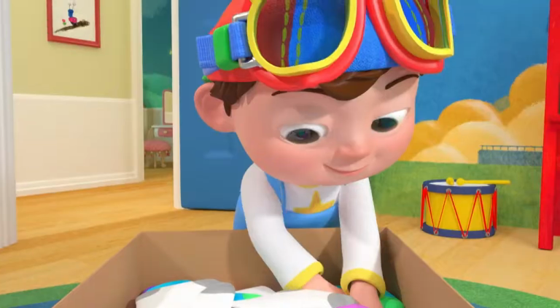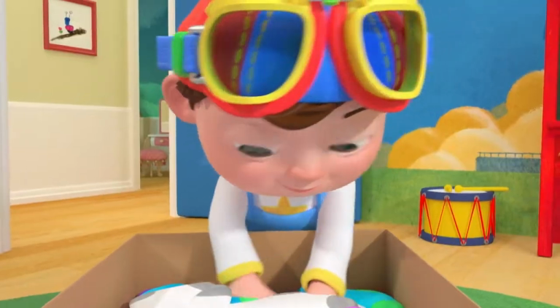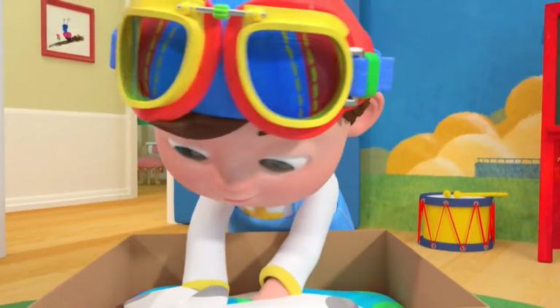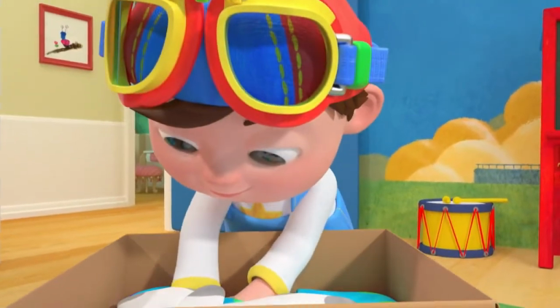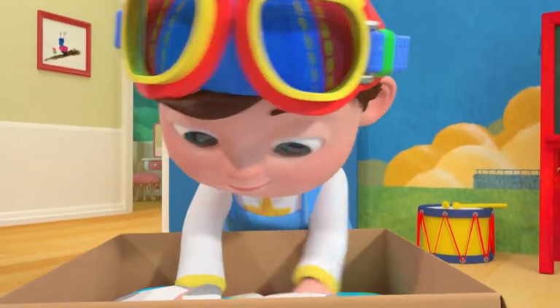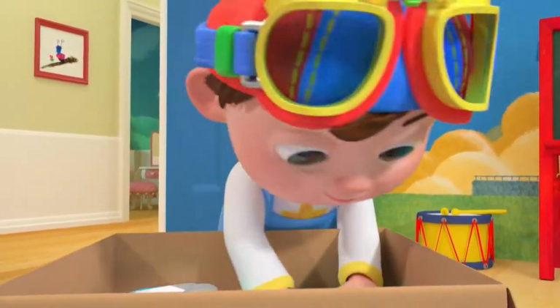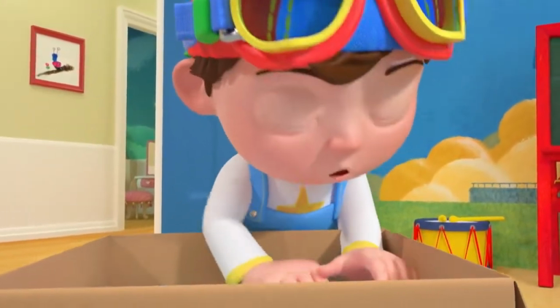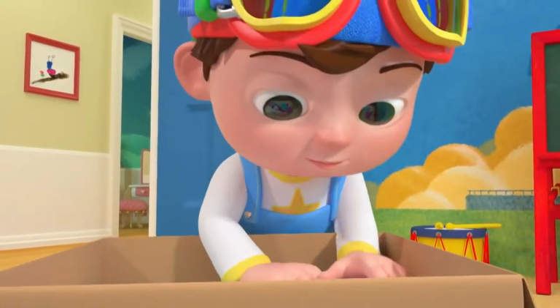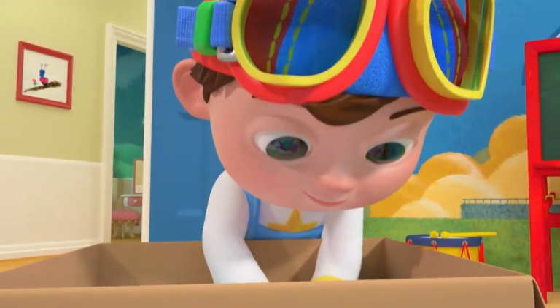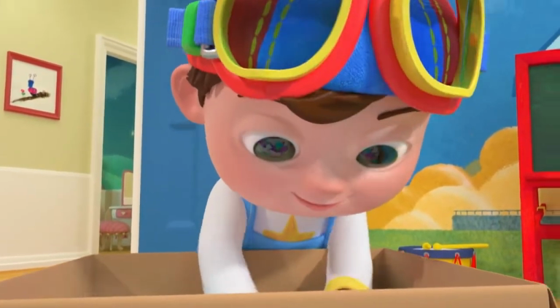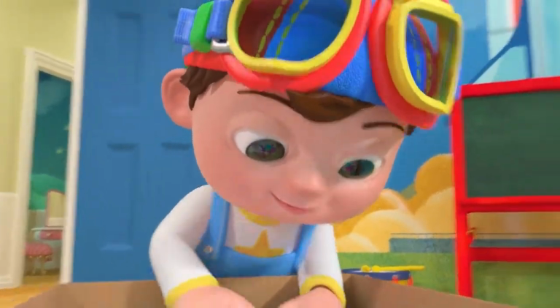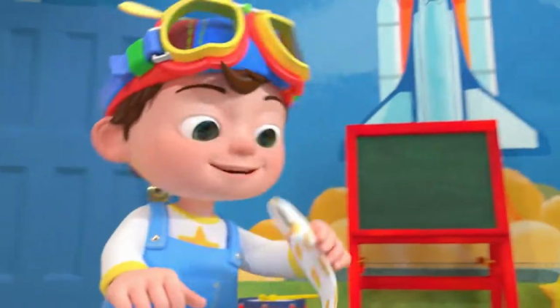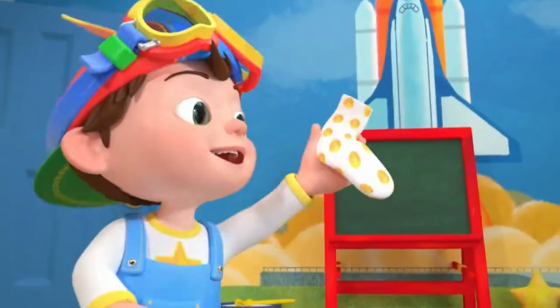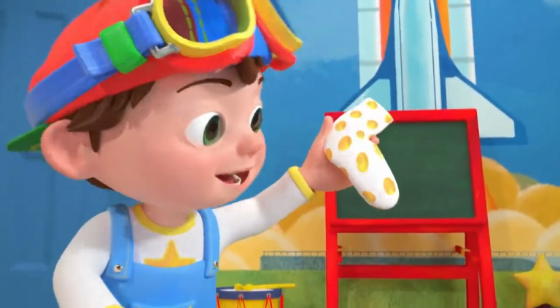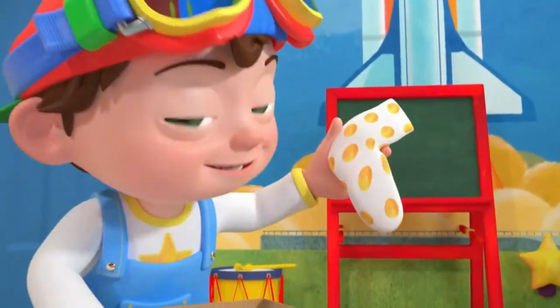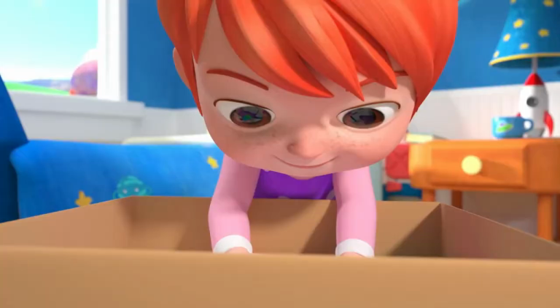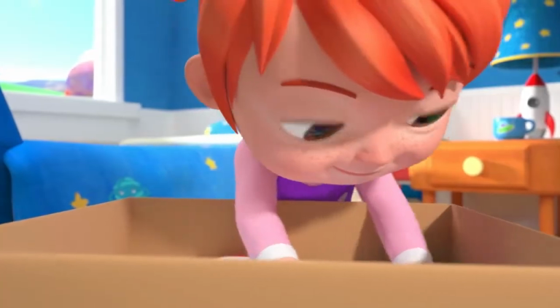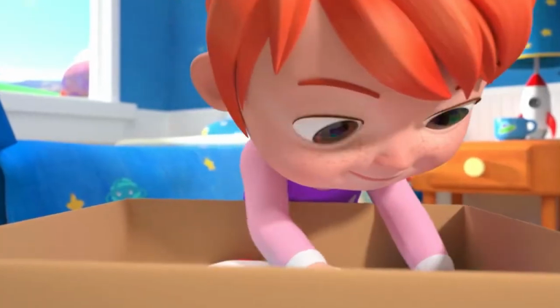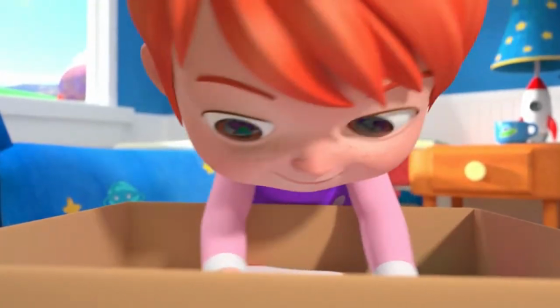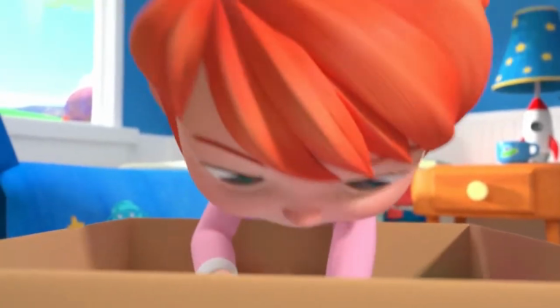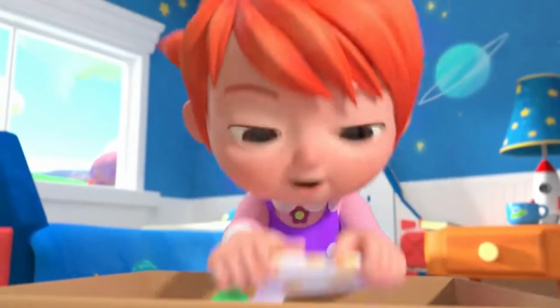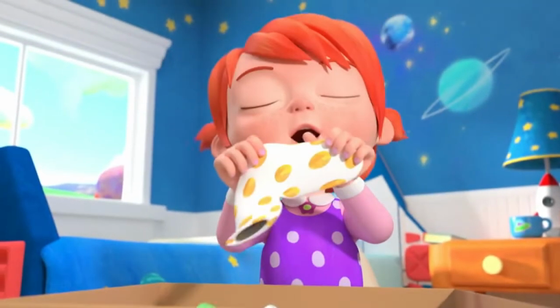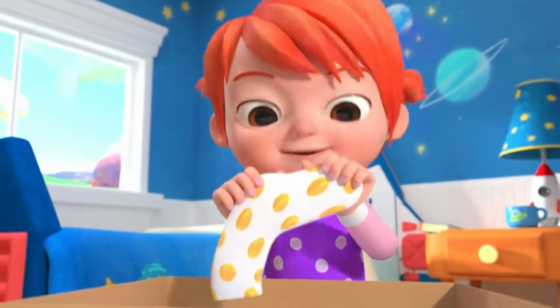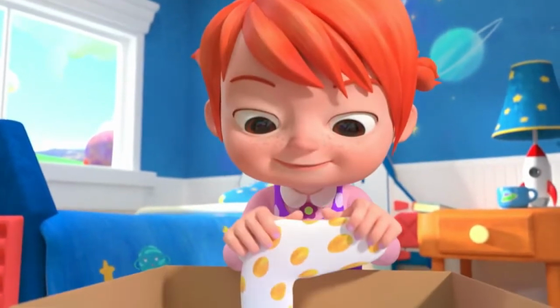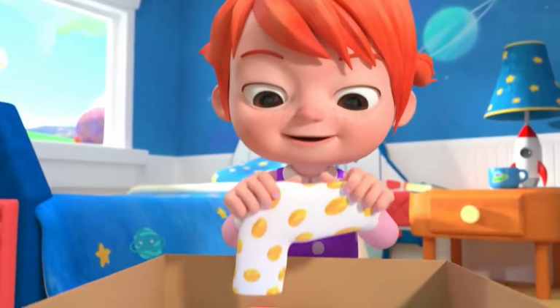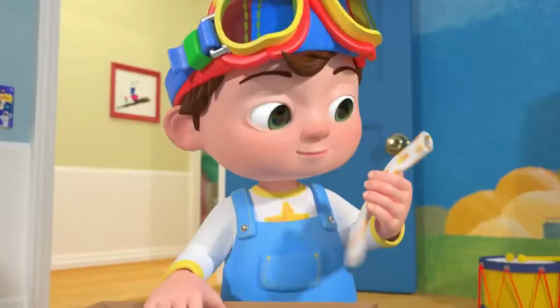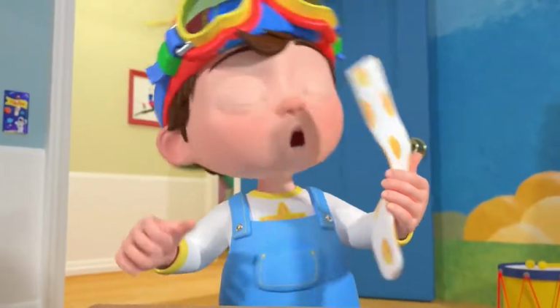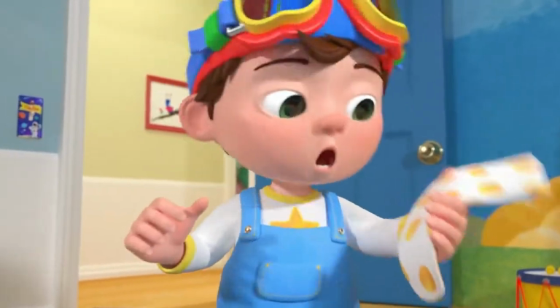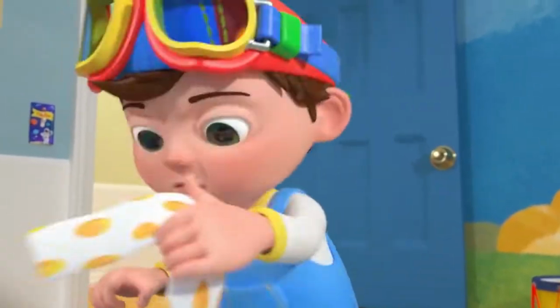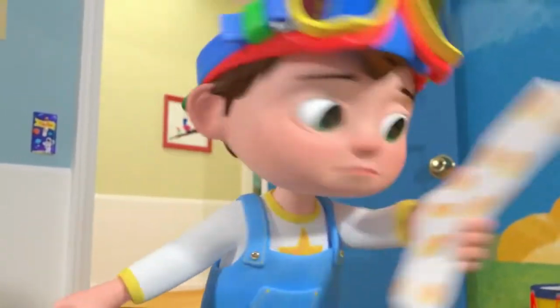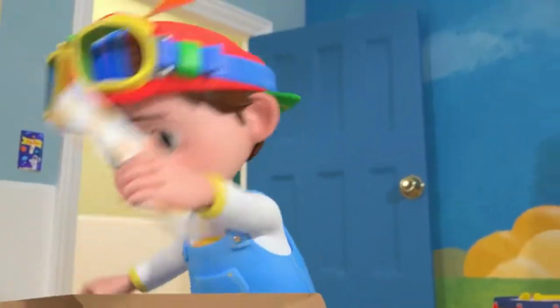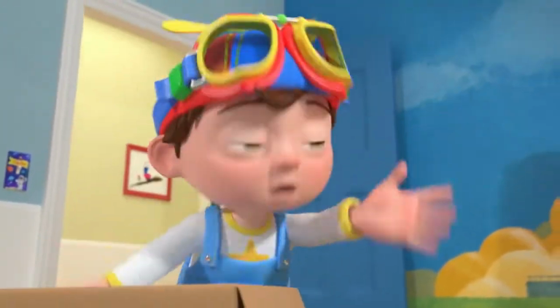I found a sock — believe it or not — with big yellow polka dots. We'll look through the box till we find a match for big yellow polka dots.